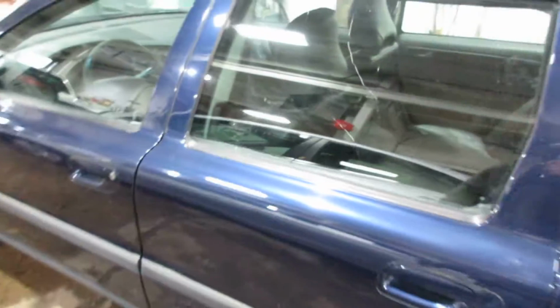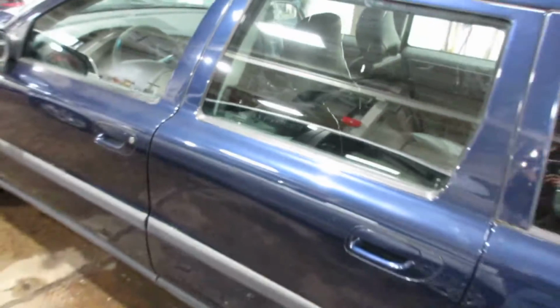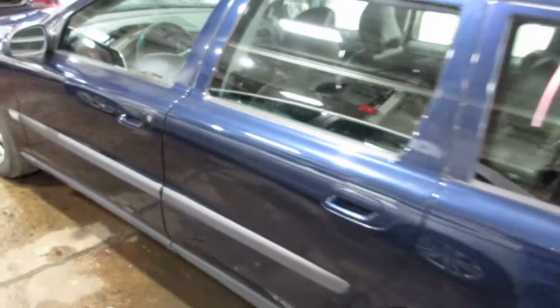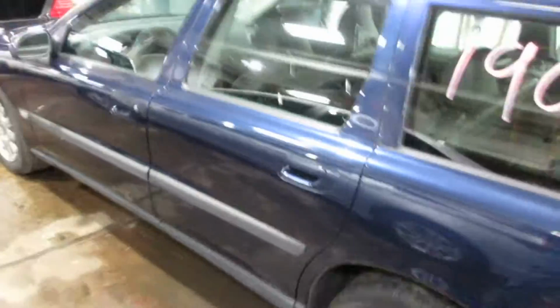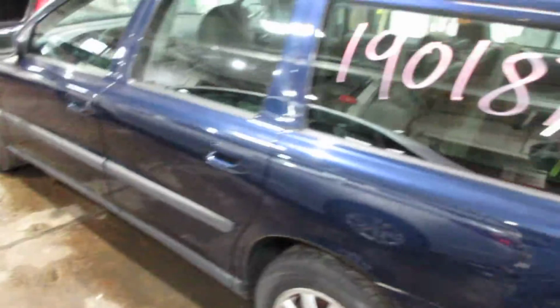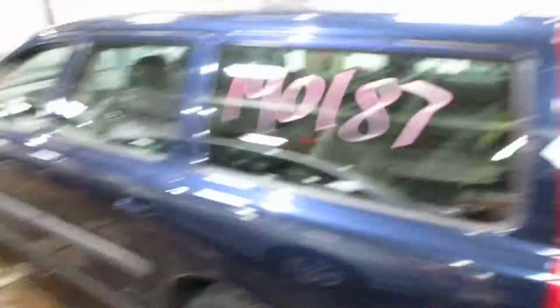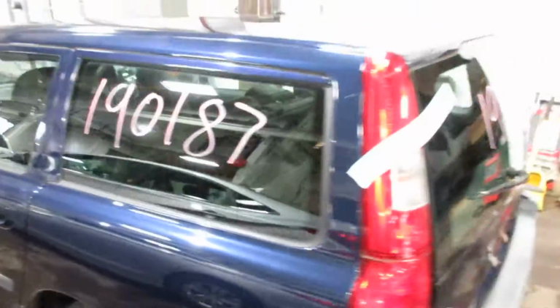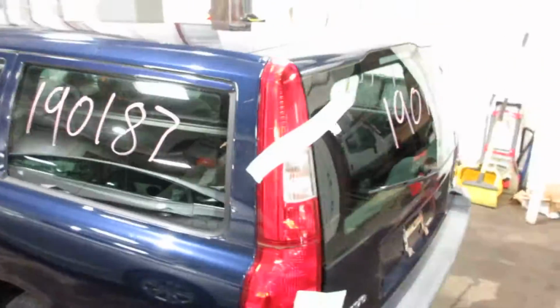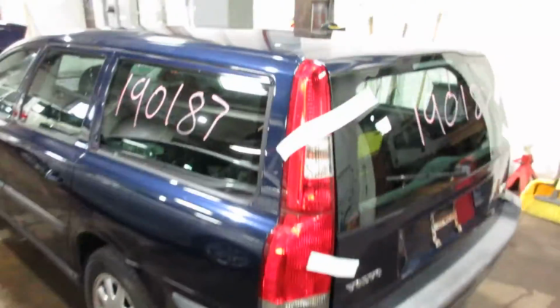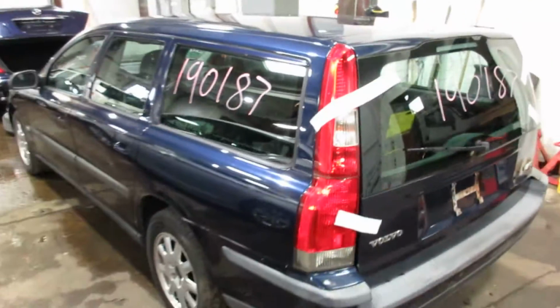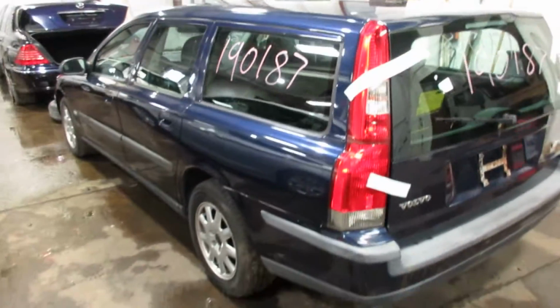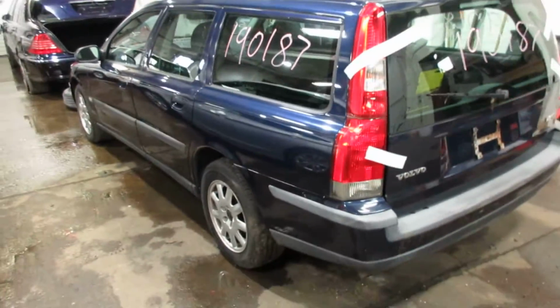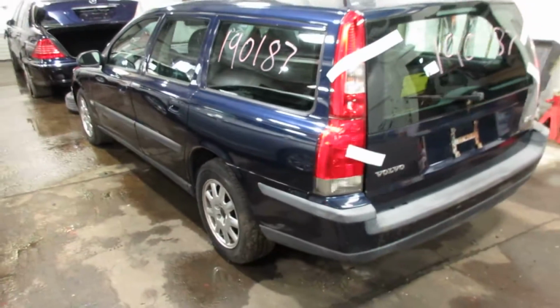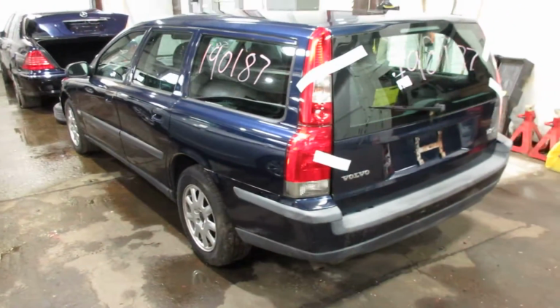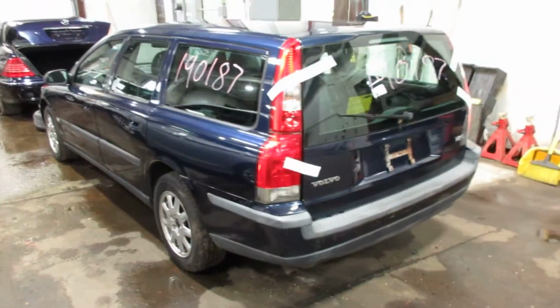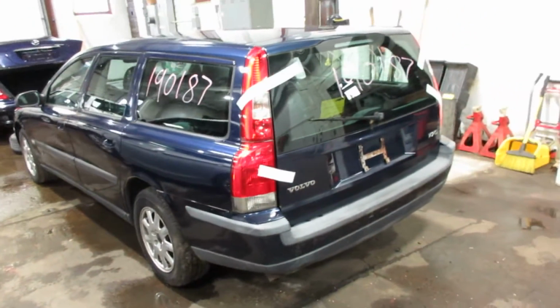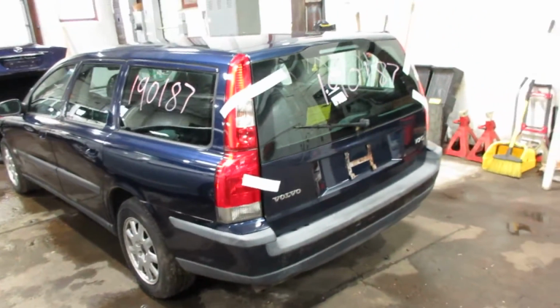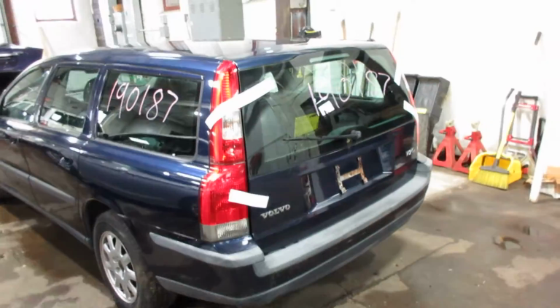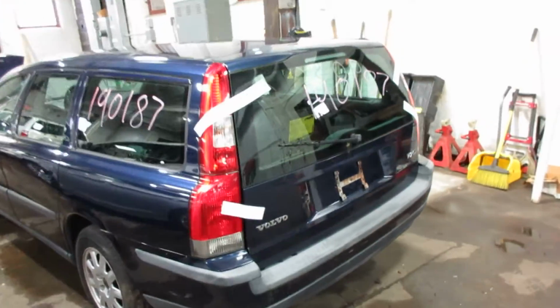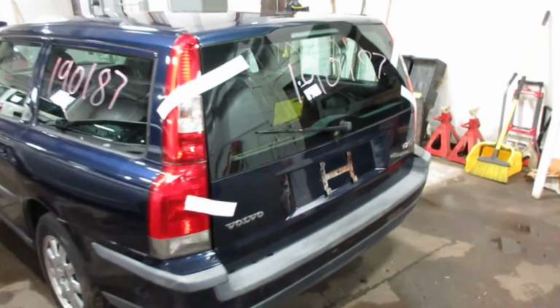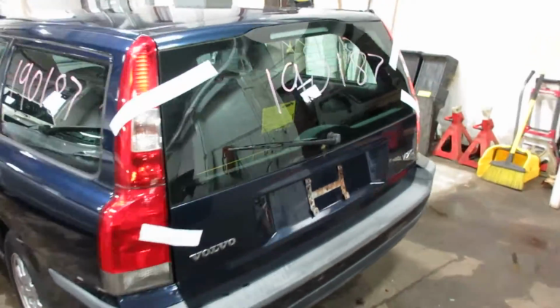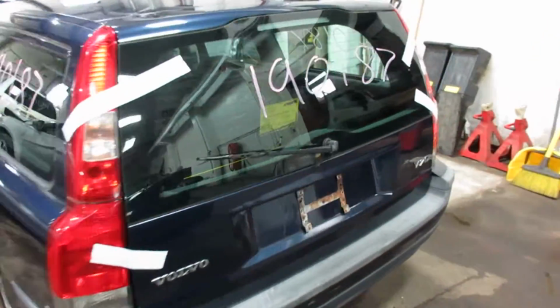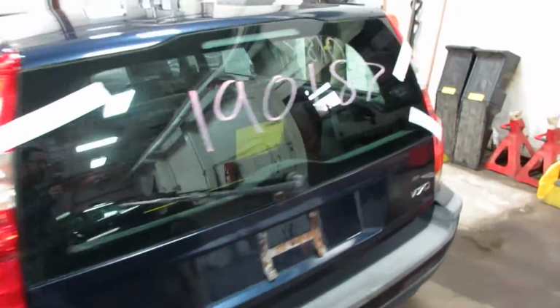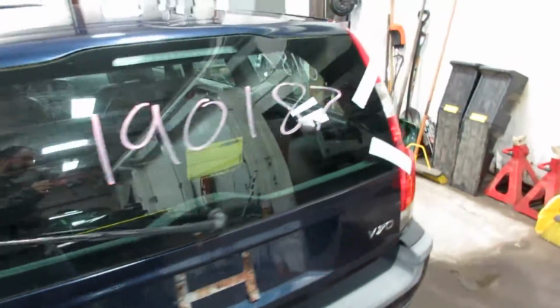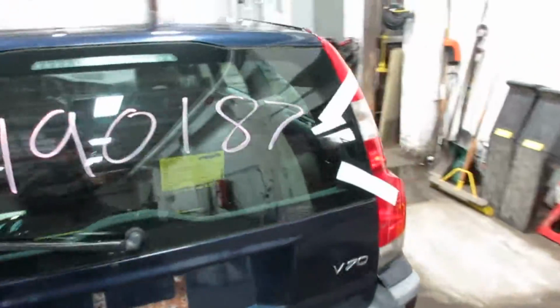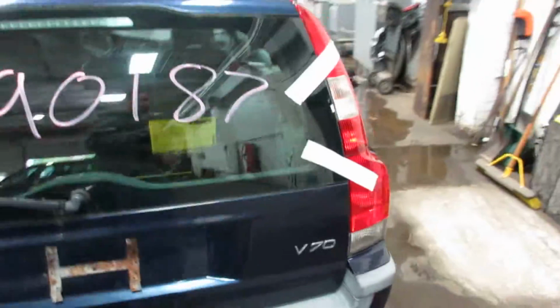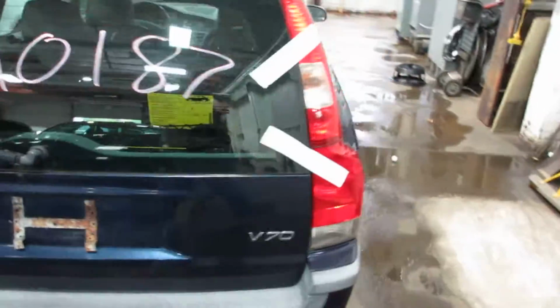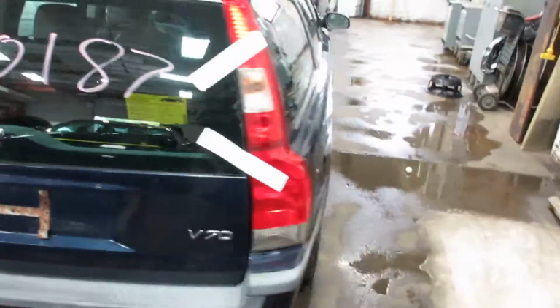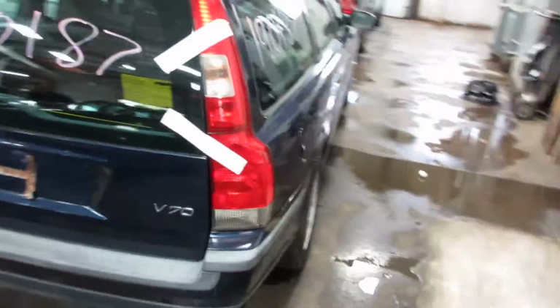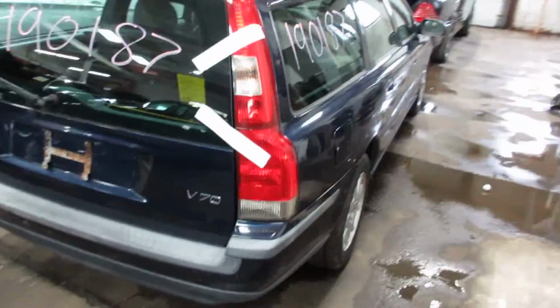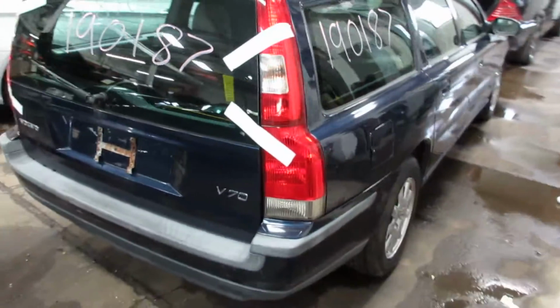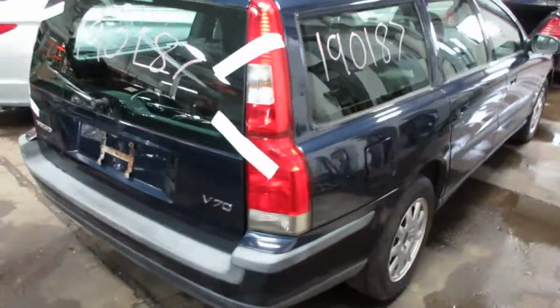Lots of good parts left on this car. We buy a lot of Volvos, a lot of cars in general, so if you need any parts, let us know. This one's got some good ones on it — a nice rear gate, nice doors around the sides.